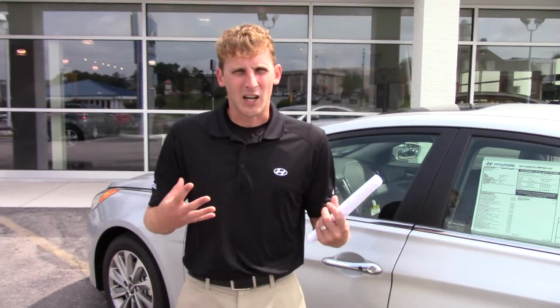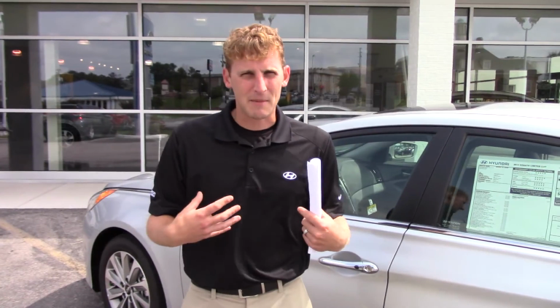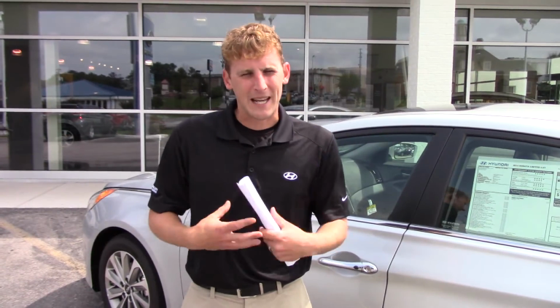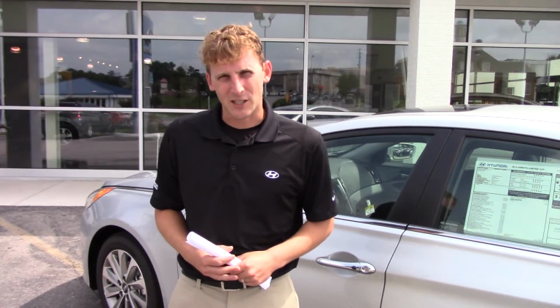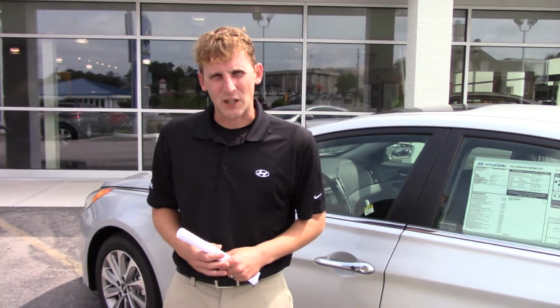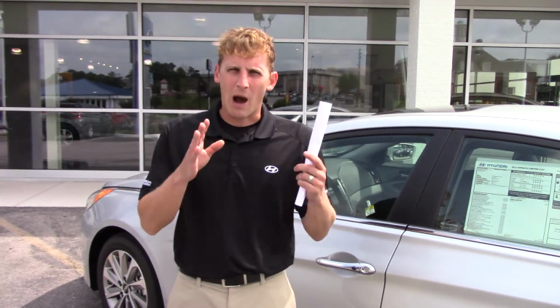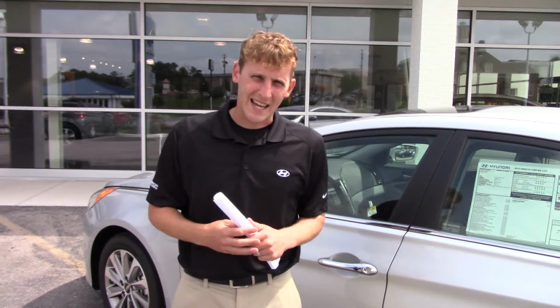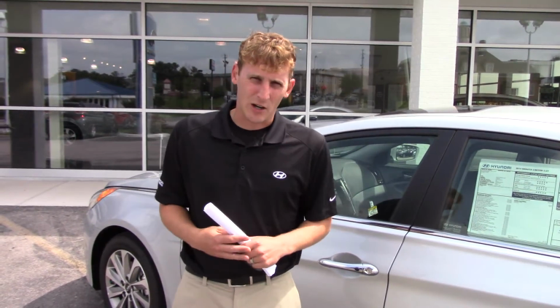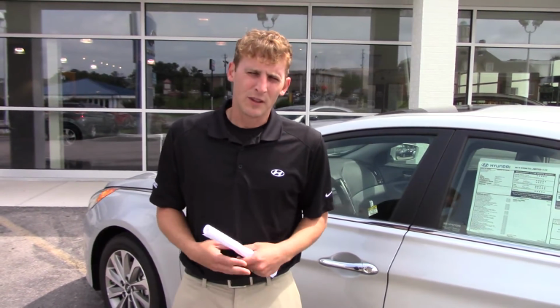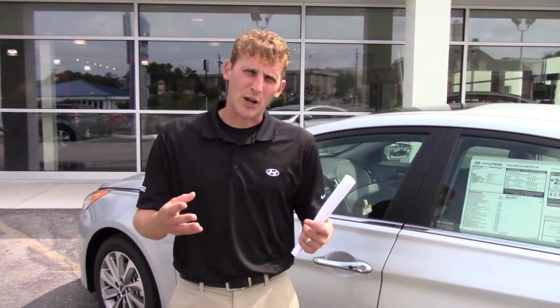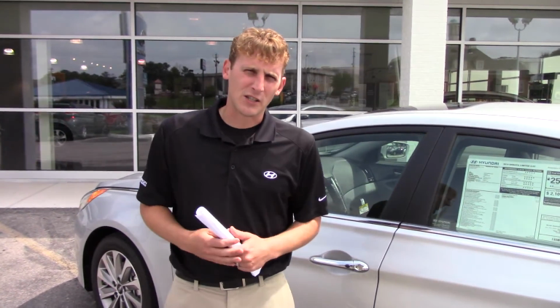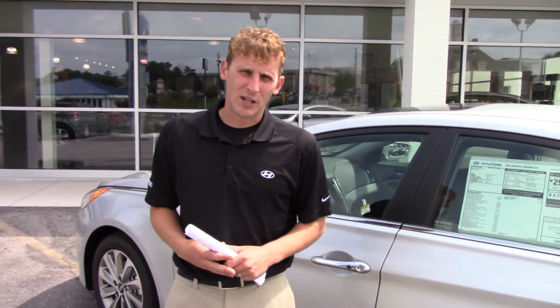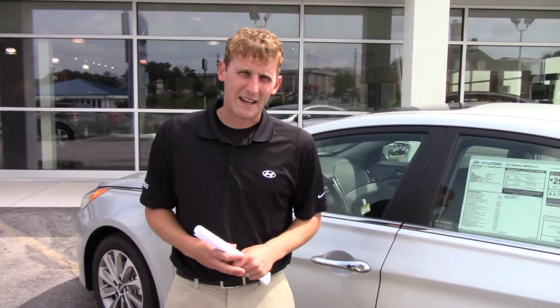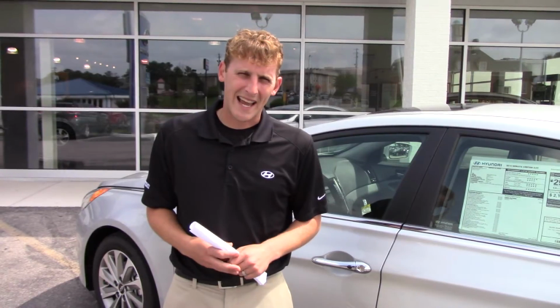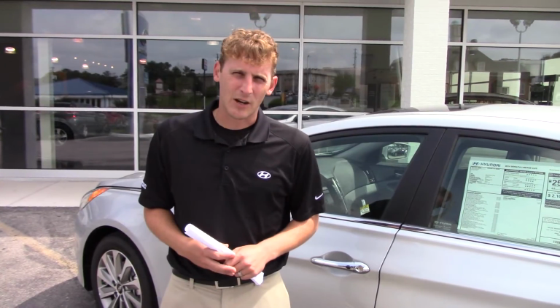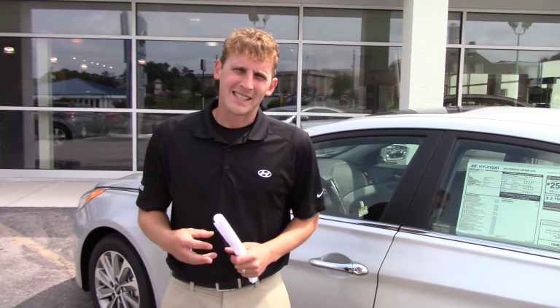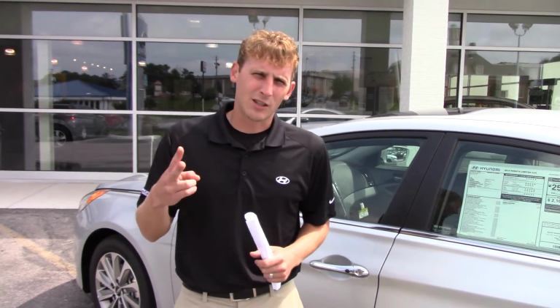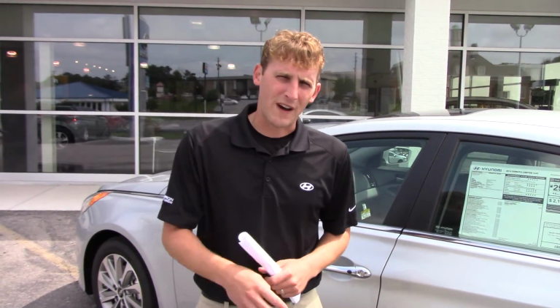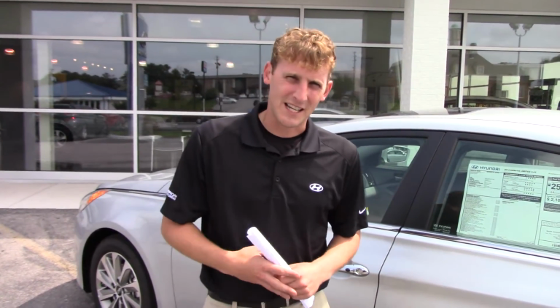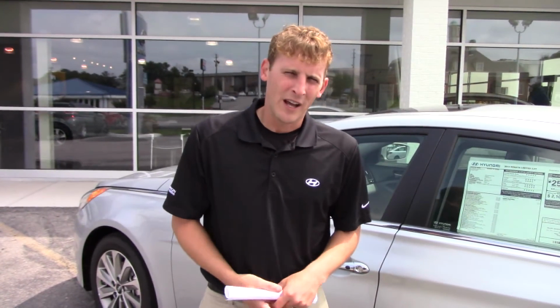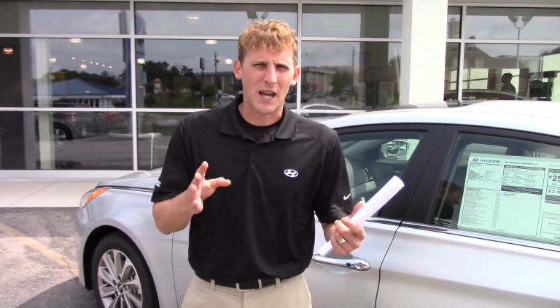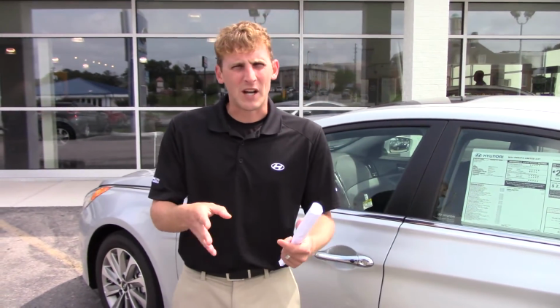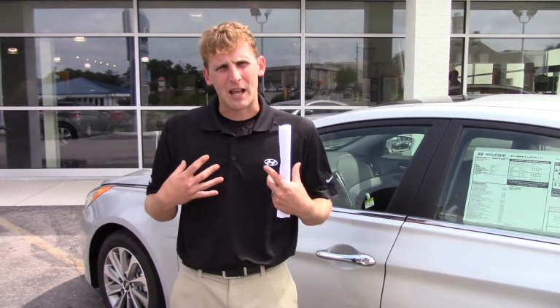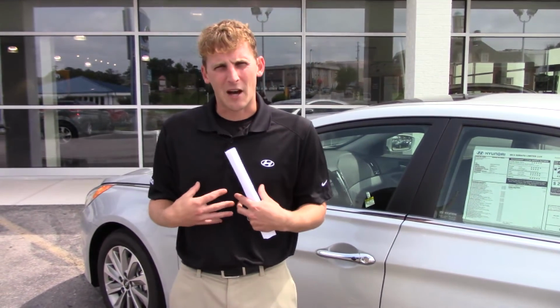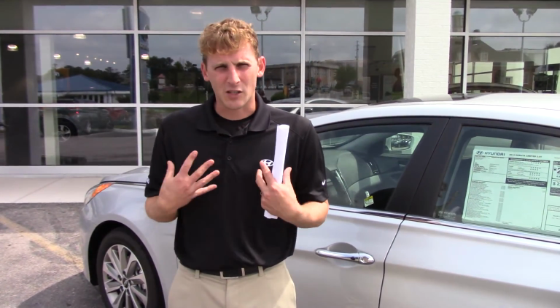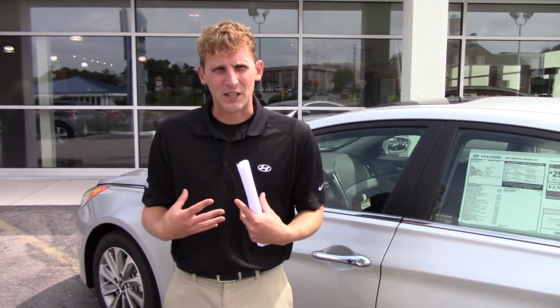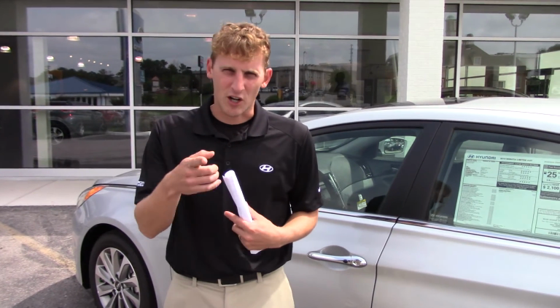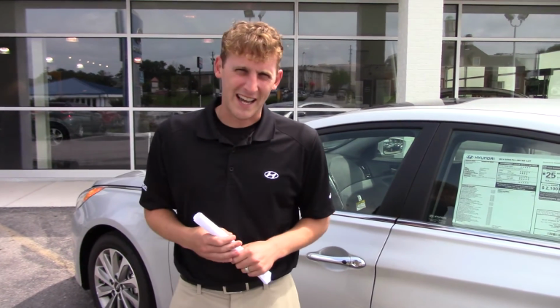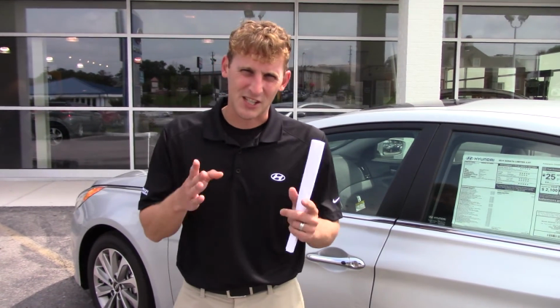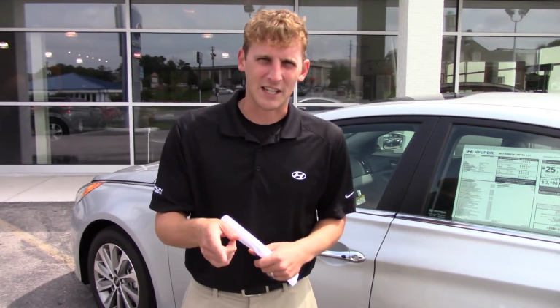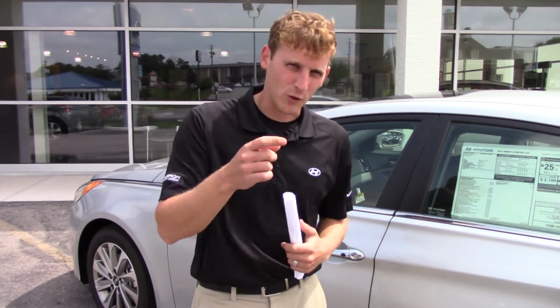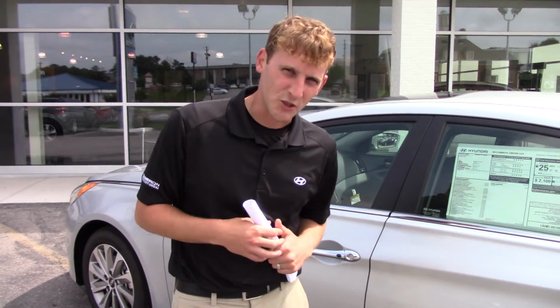Come see me. My name is Alex Marevka, I will take care of you. The phone number here is 205-380-6250. So if you have any questions, let me know. Alex Marevka, Tamron Hyundai. Come see us, and you'll love the way you're treated.